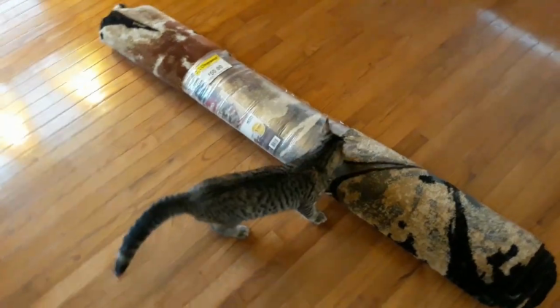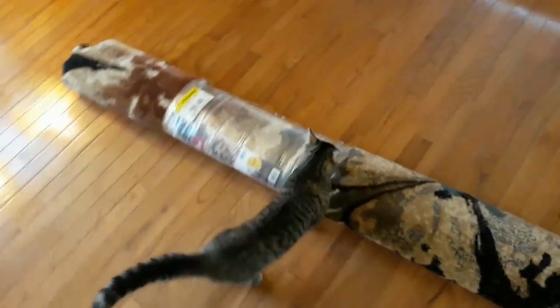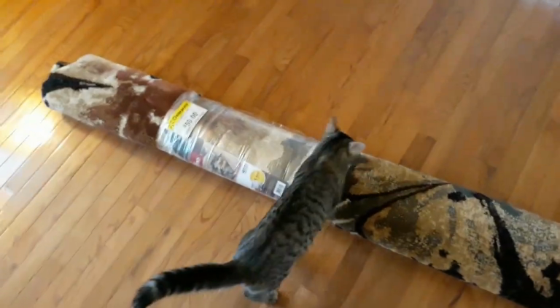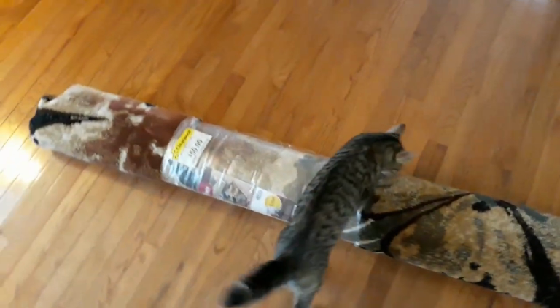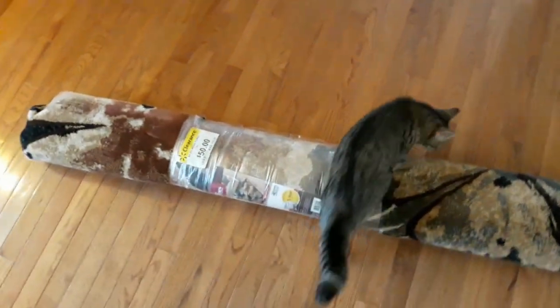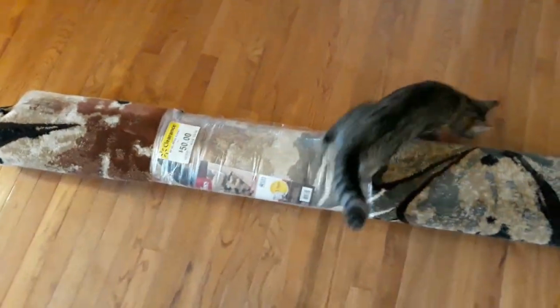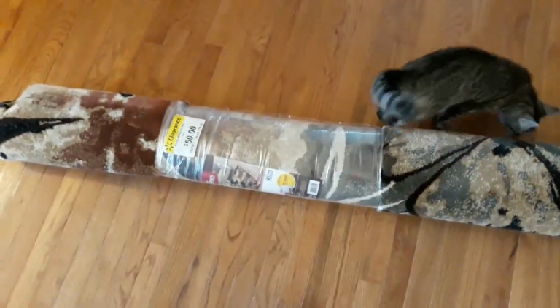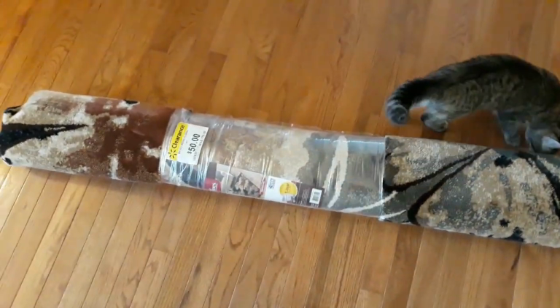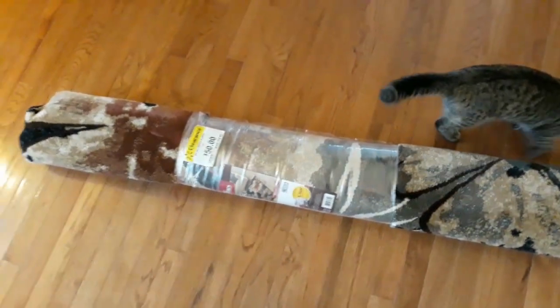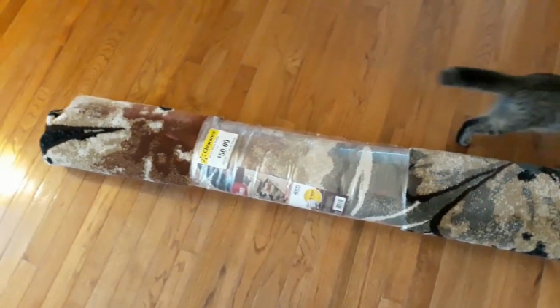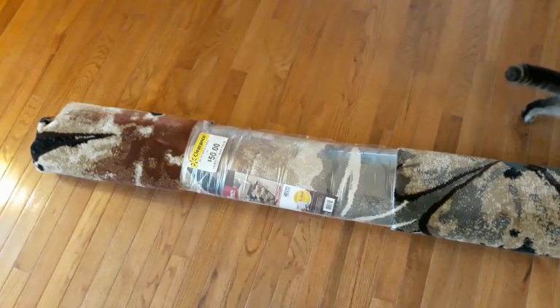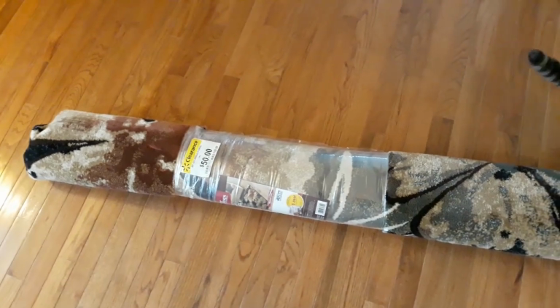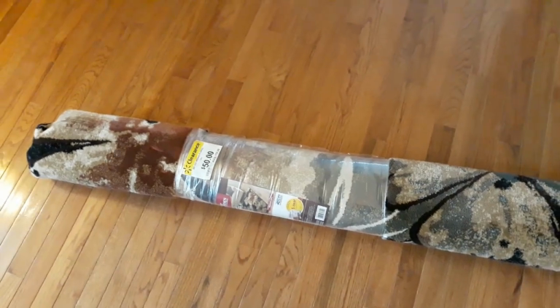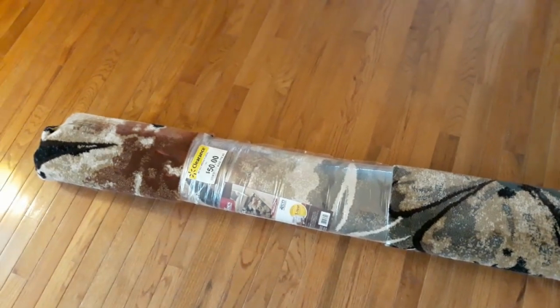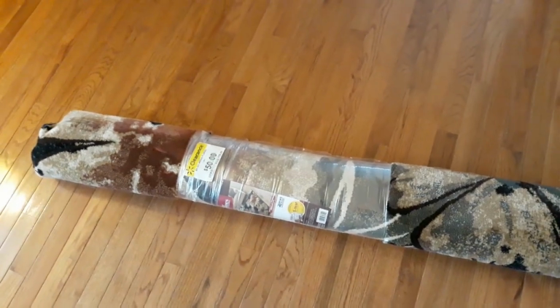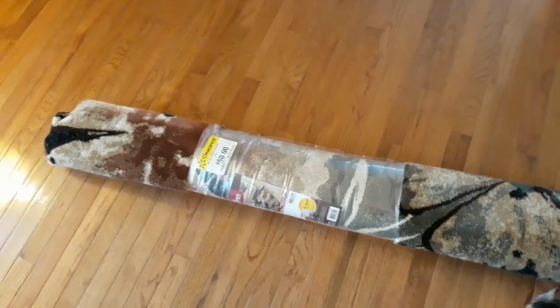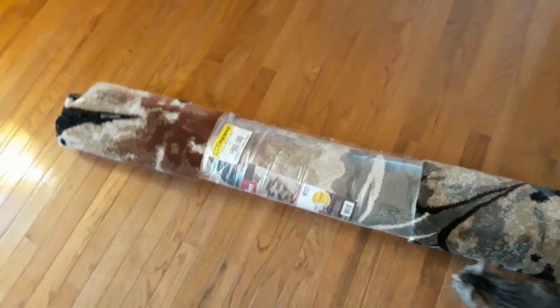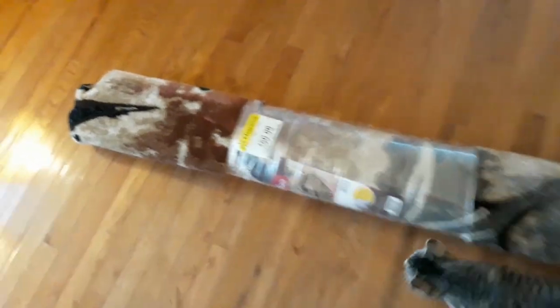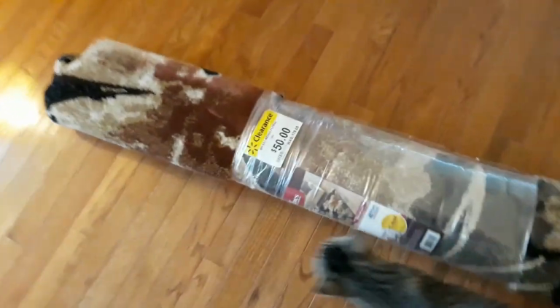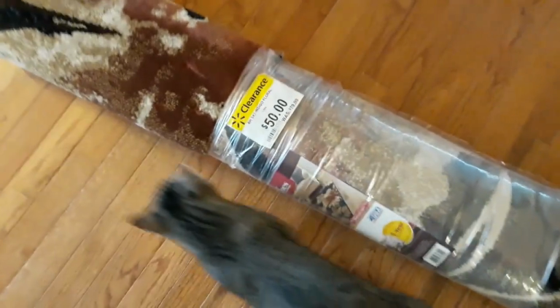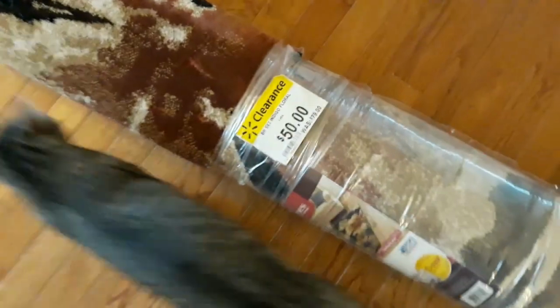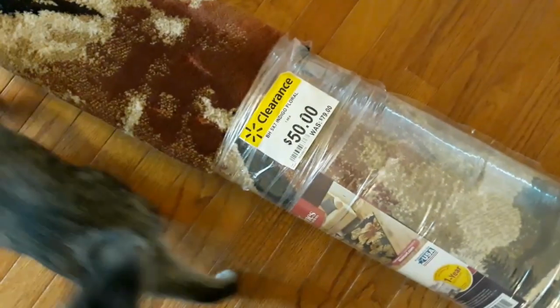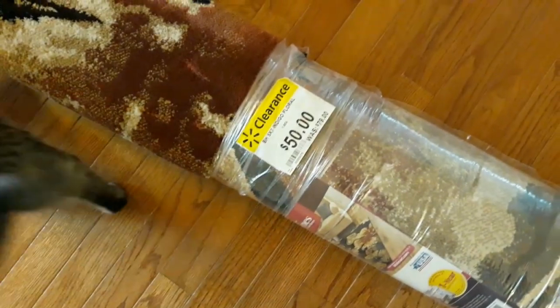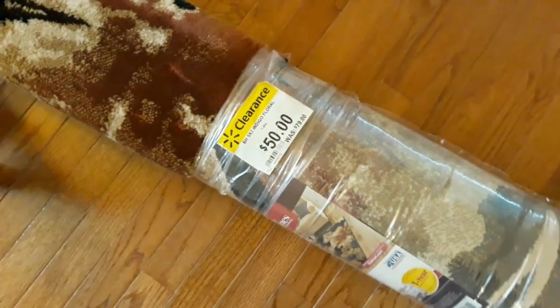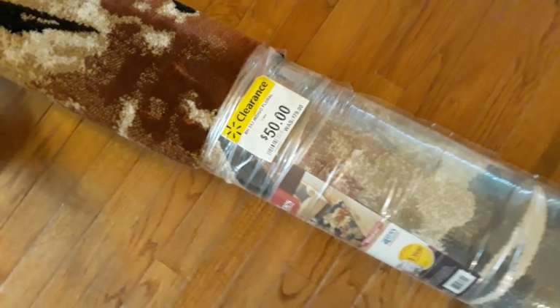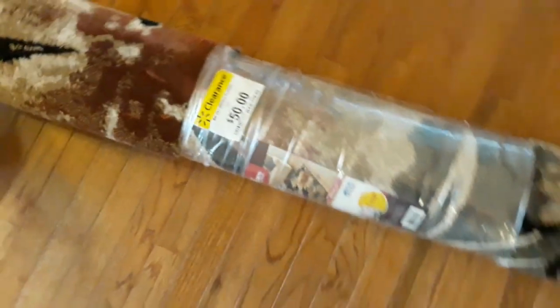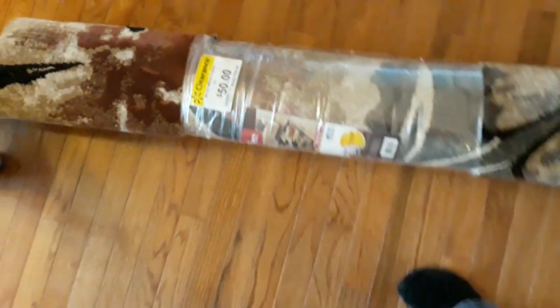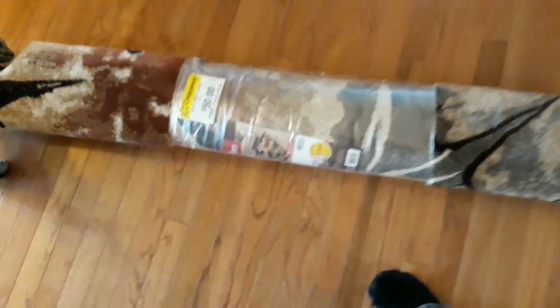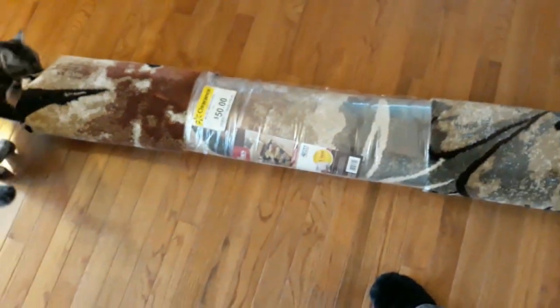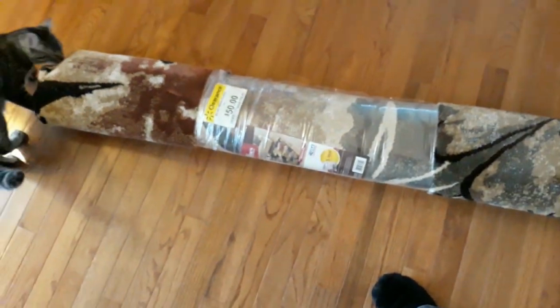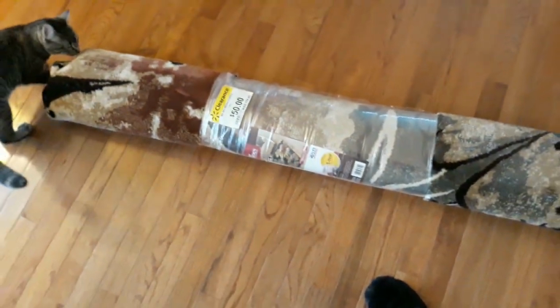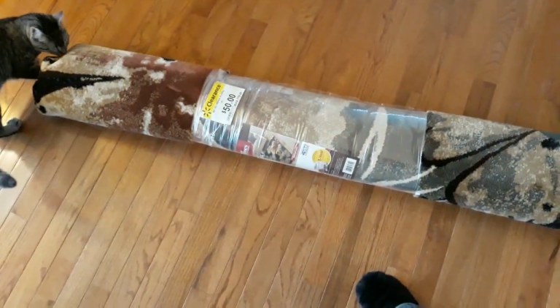This is one of the rugs that we got from that hoarder house. It still has the price tag on it. I'm going to cut it open.